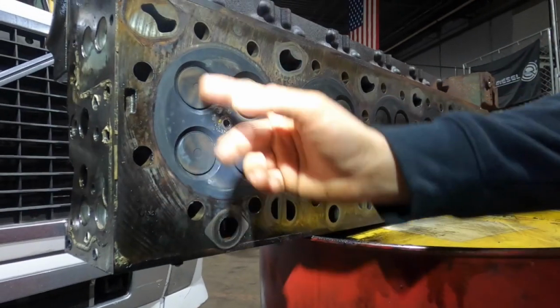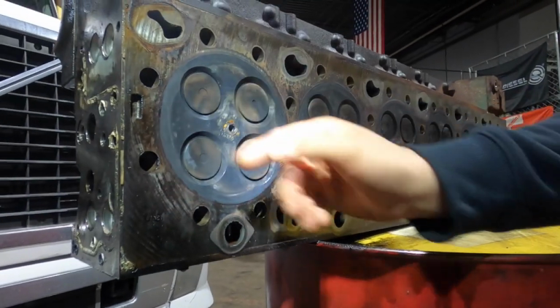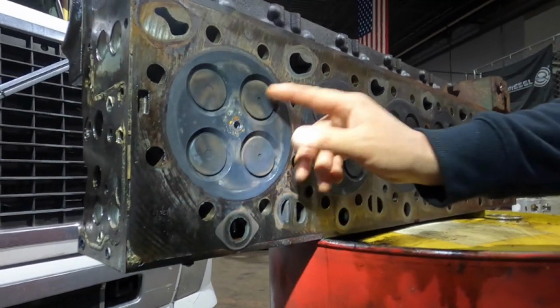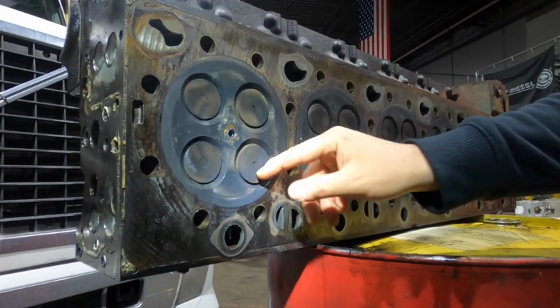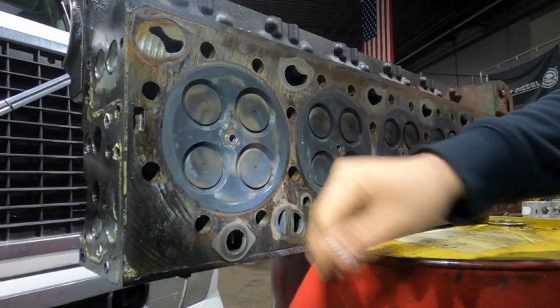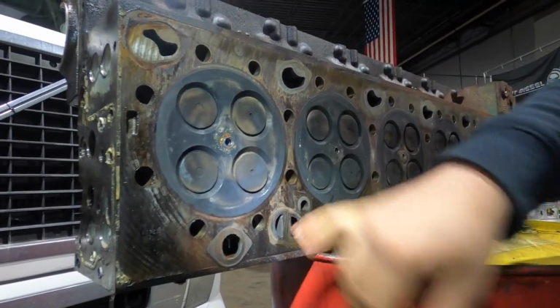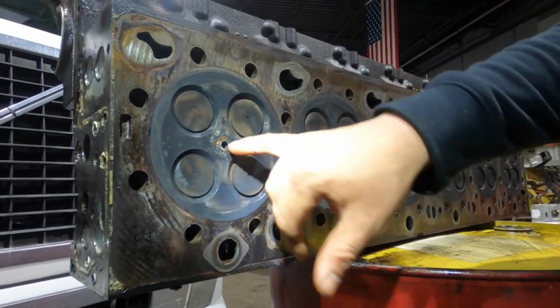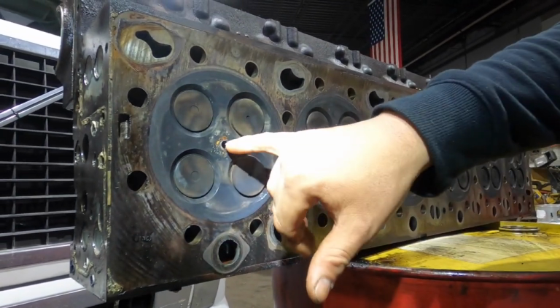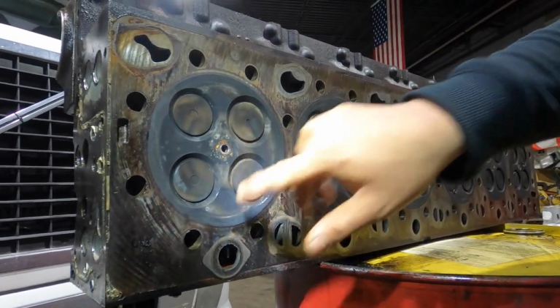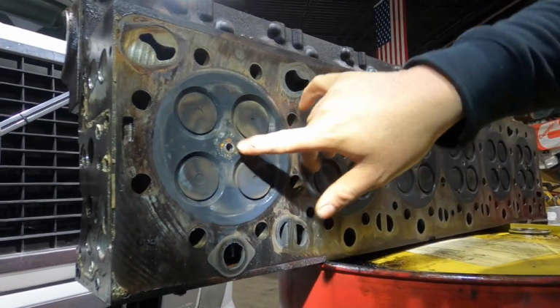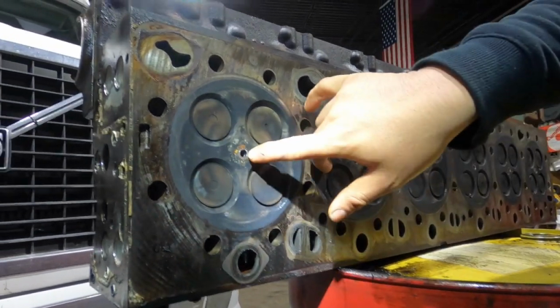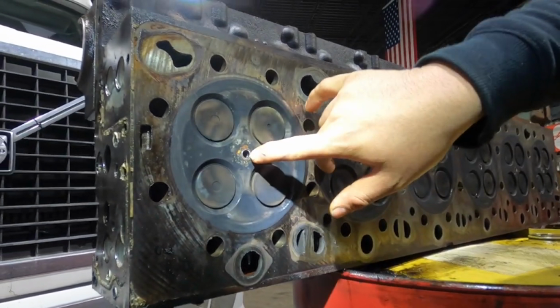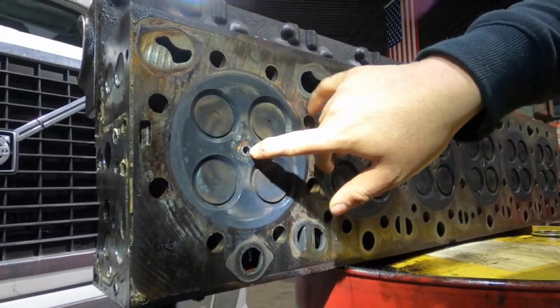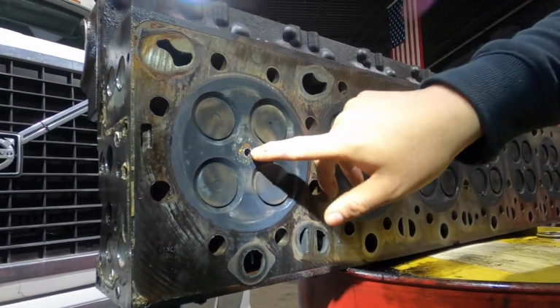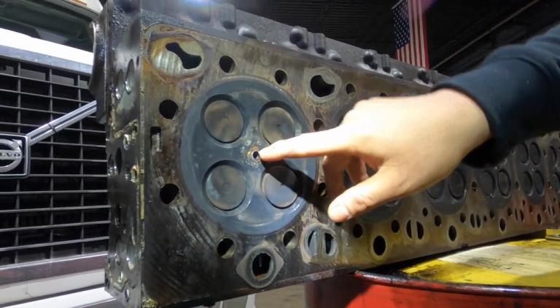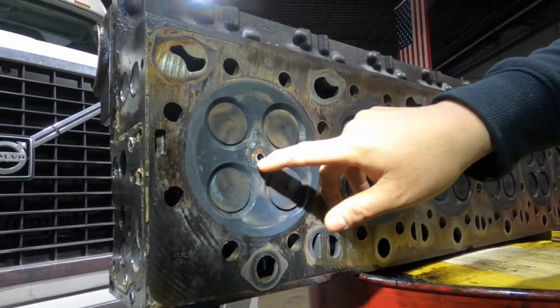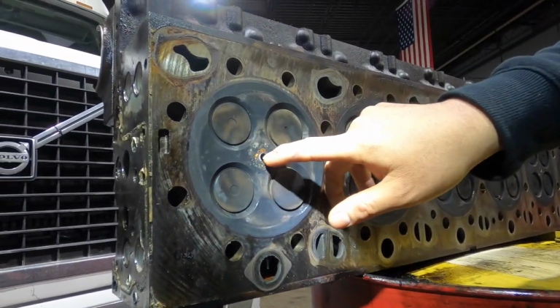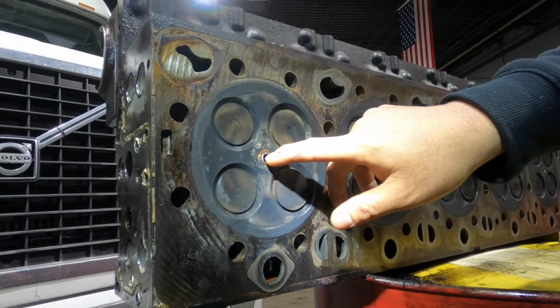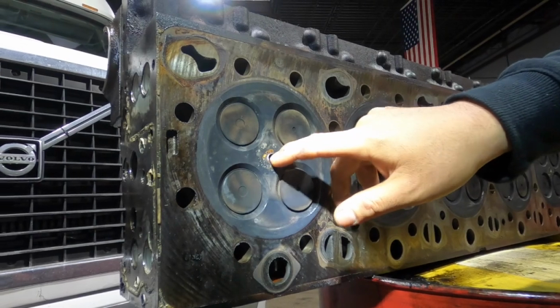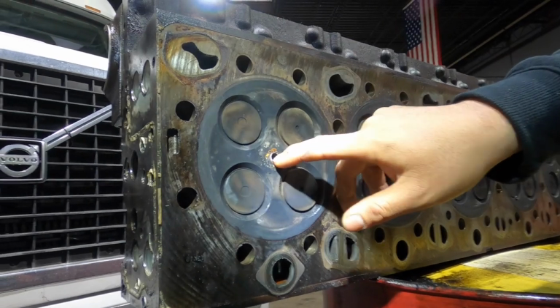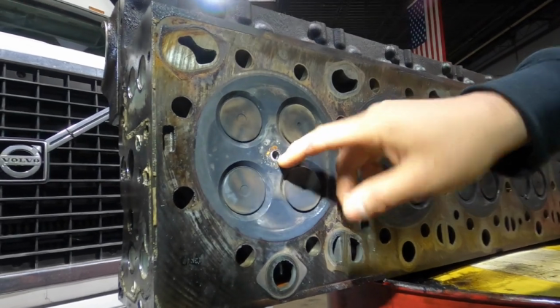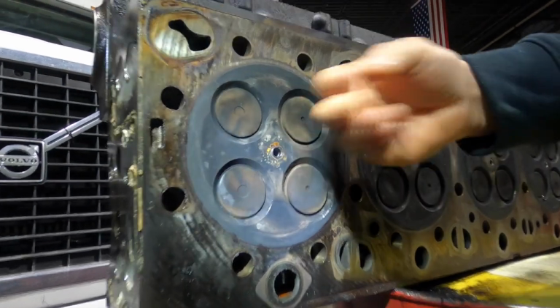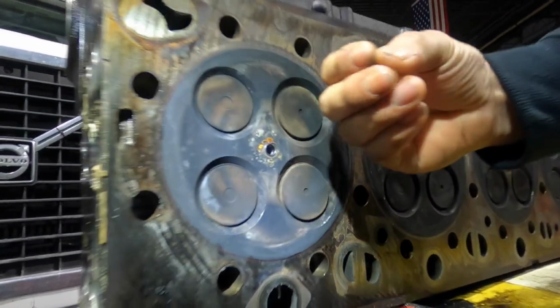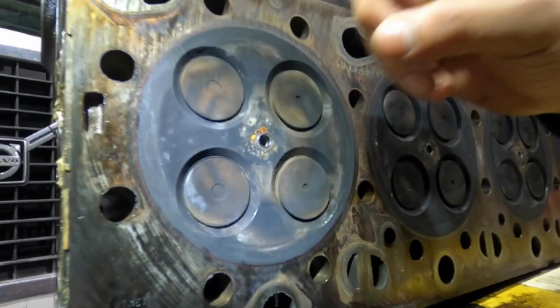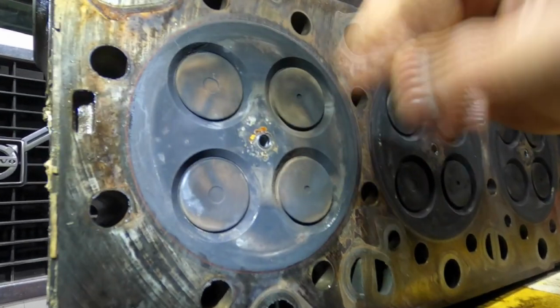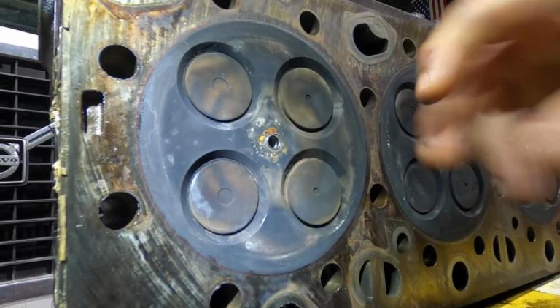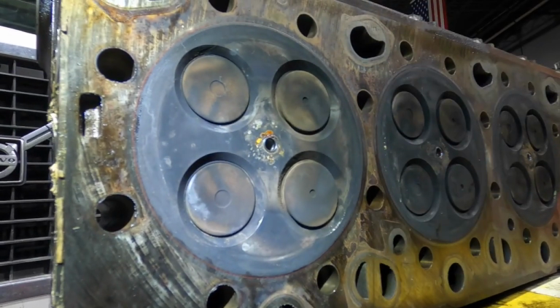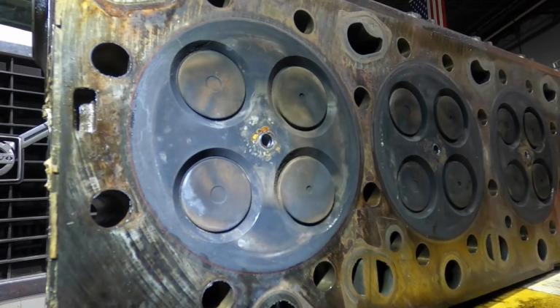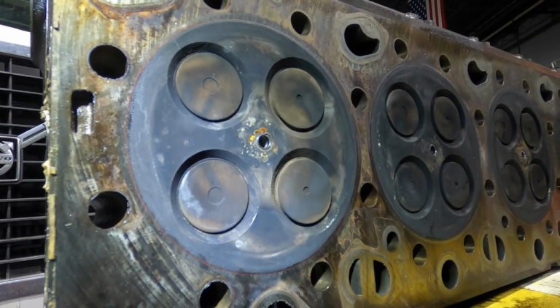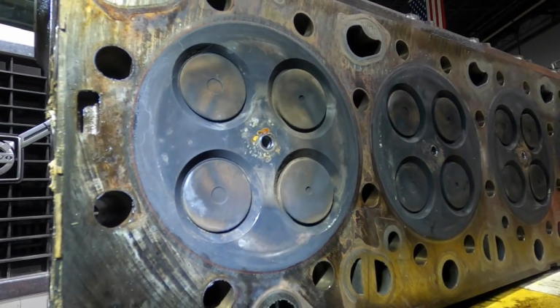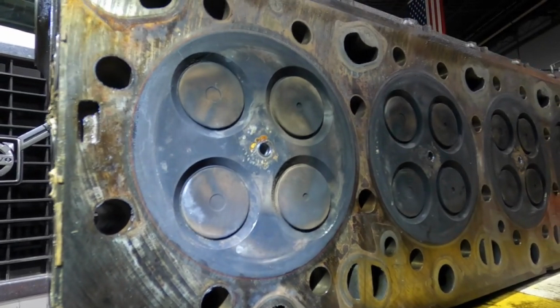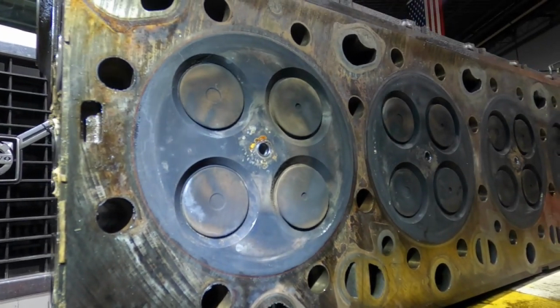Intake, injector cup — you can see right here, this is where your injector is. It comes out and sprays fuel into the cylinder.